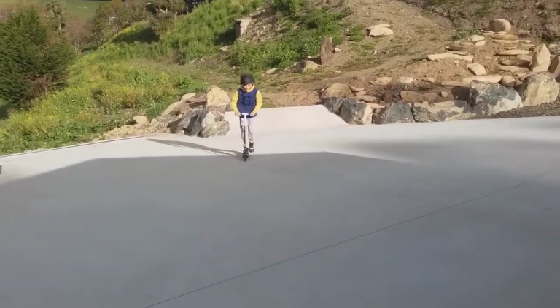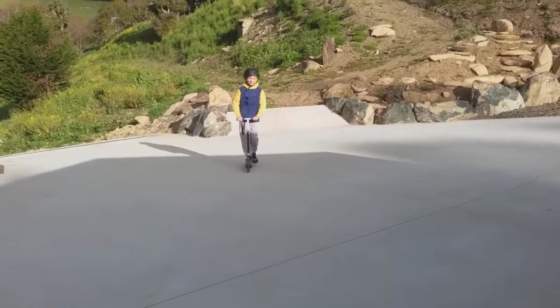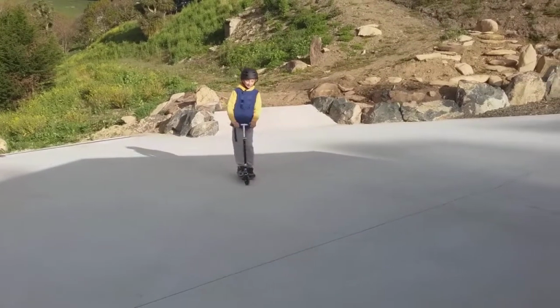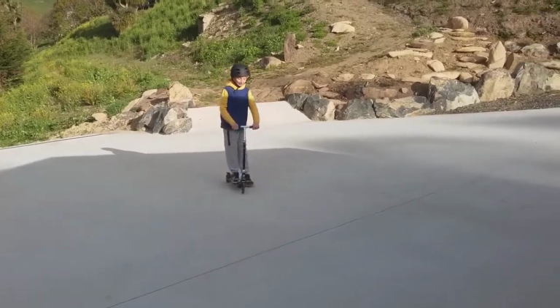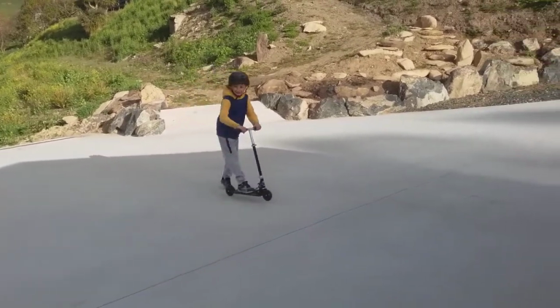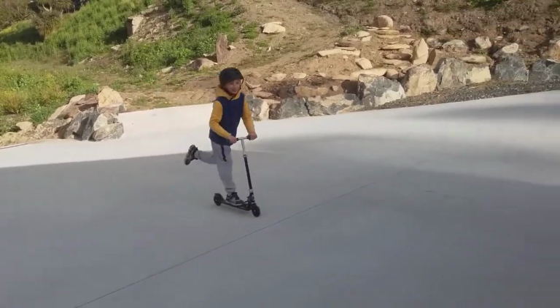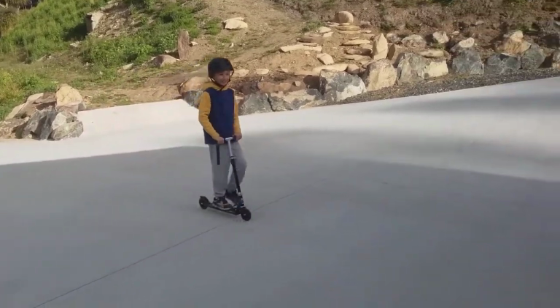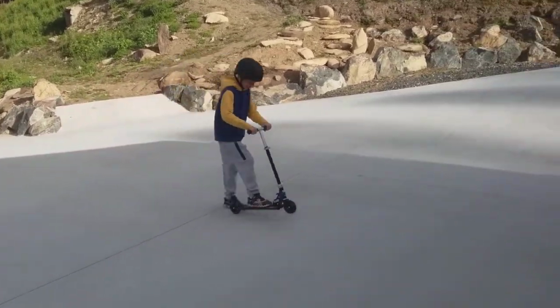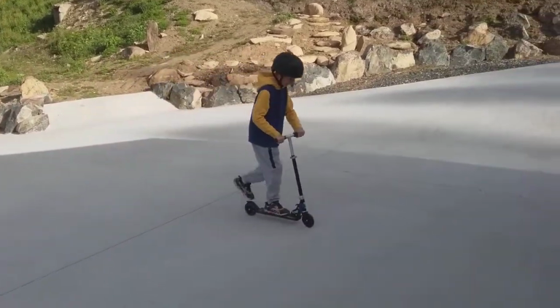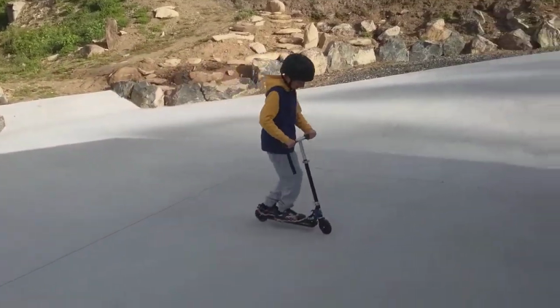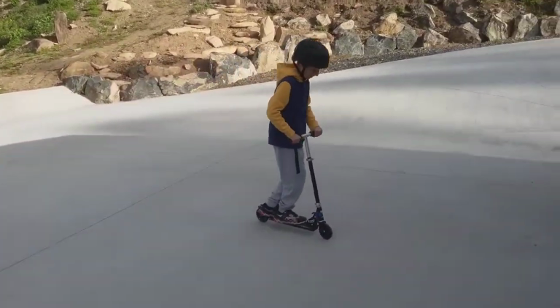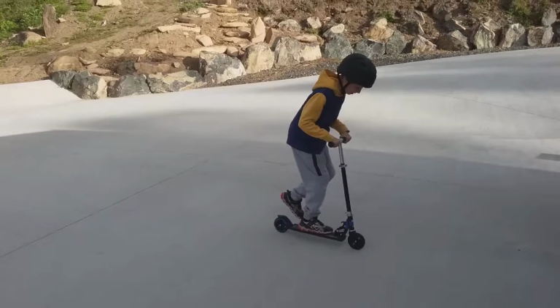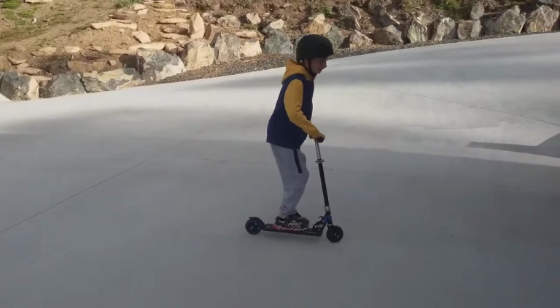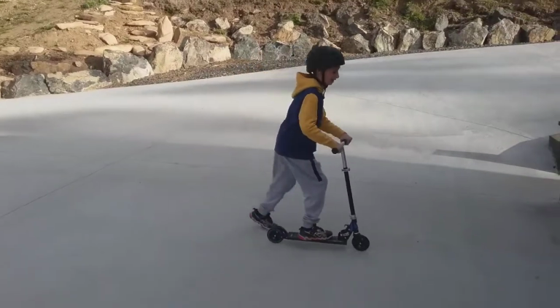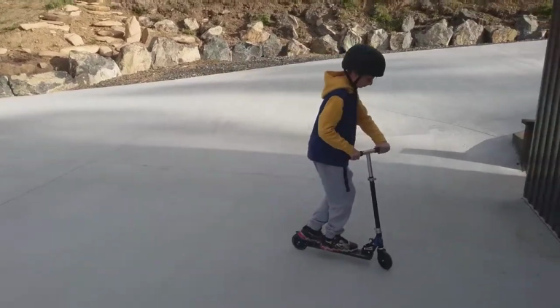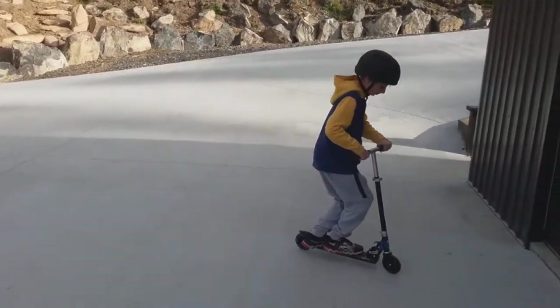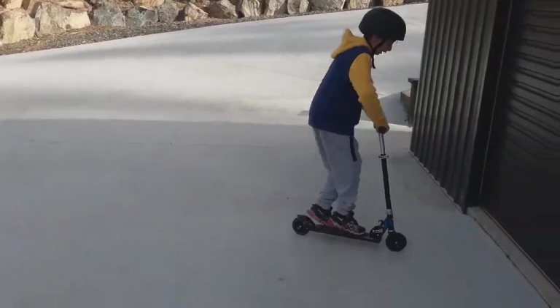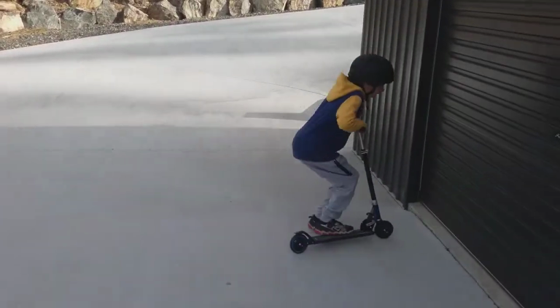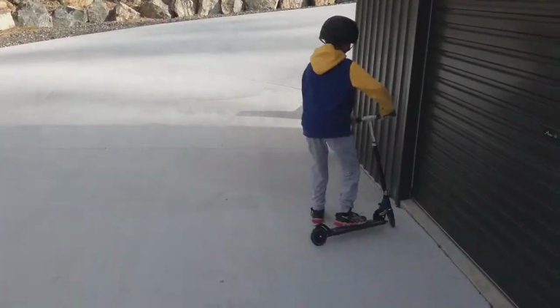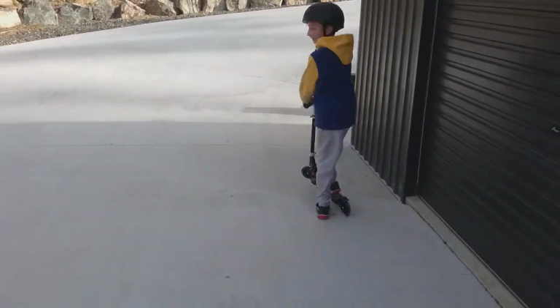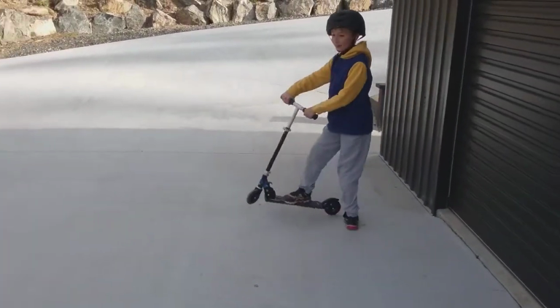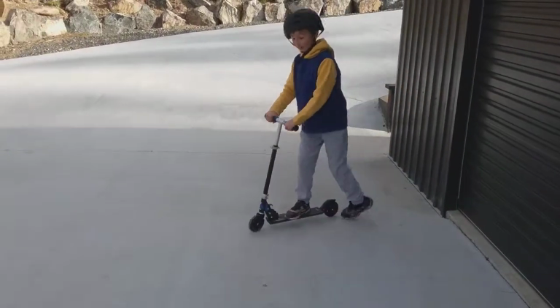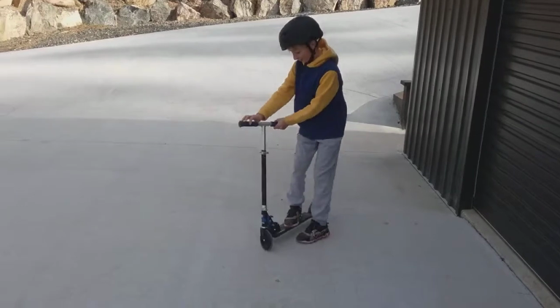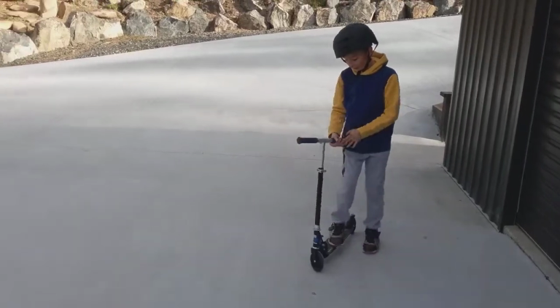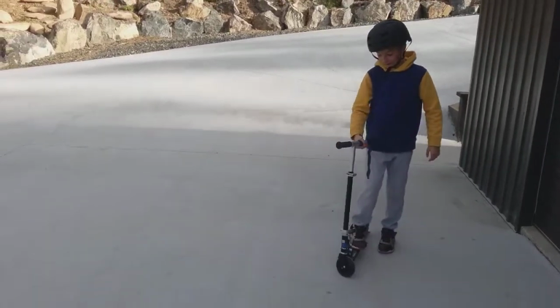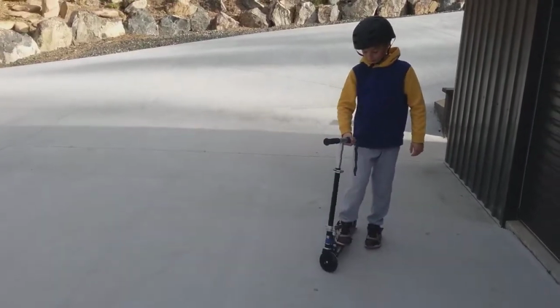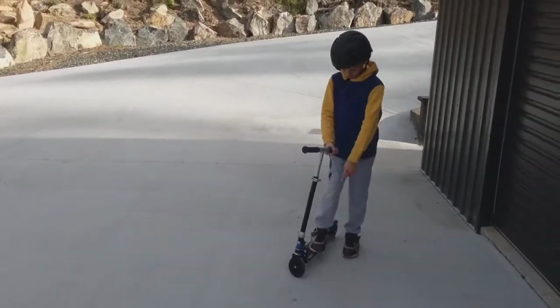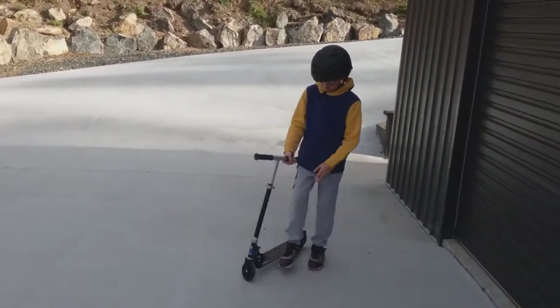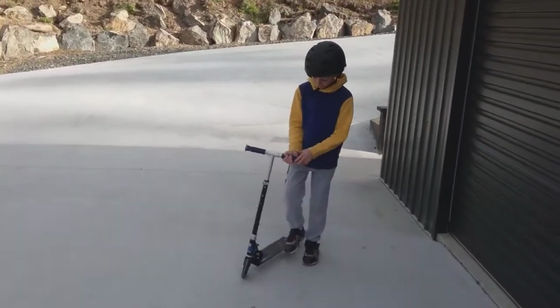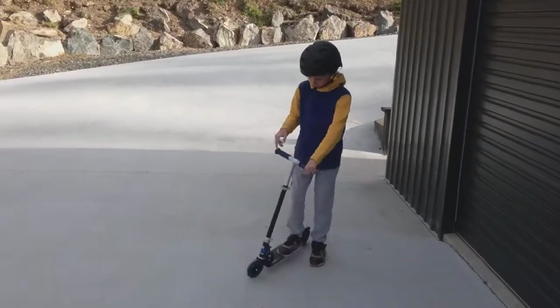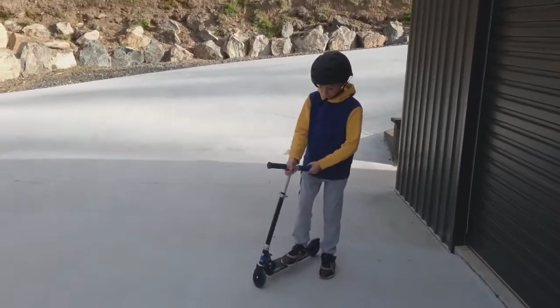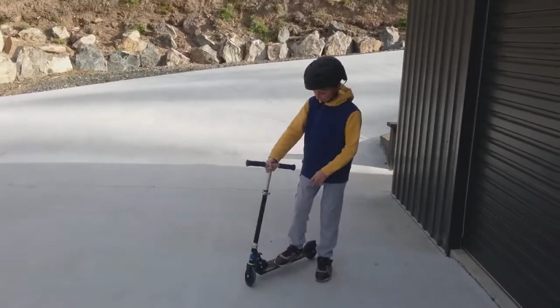That was a bit scary since it's so tiny. You can't really turn very well on it — it can't even go 90 degrees.